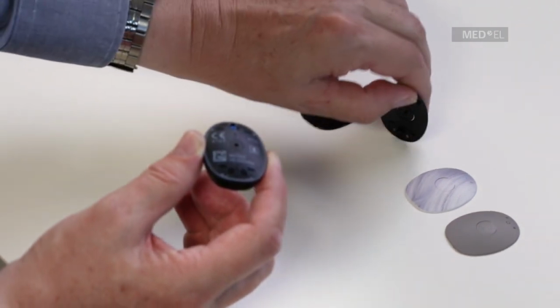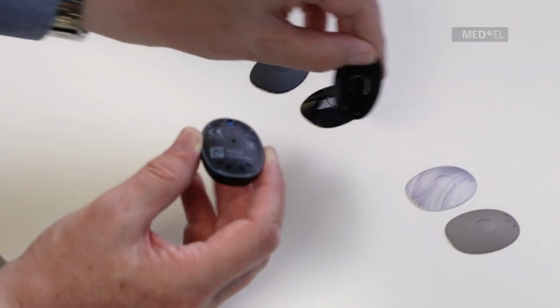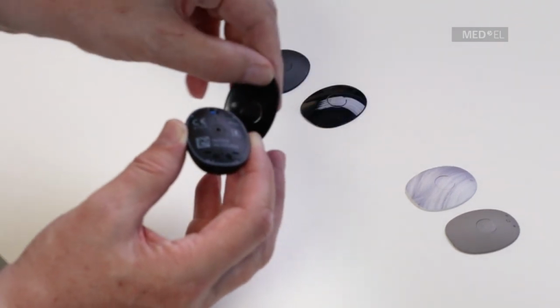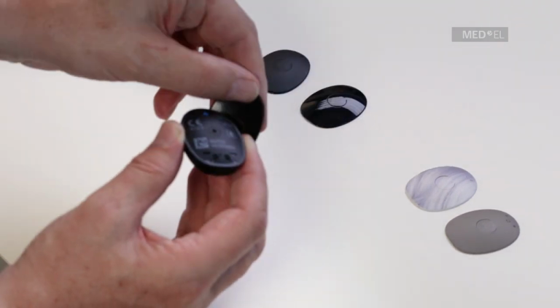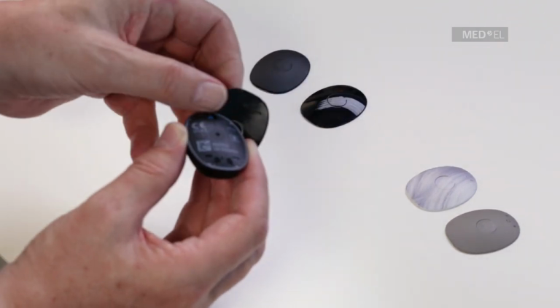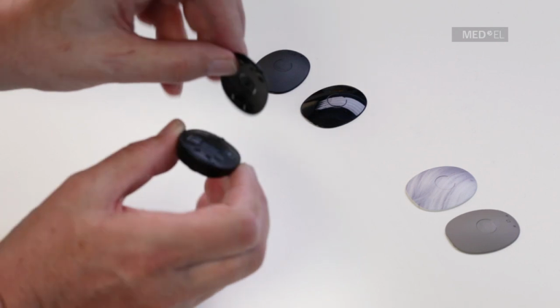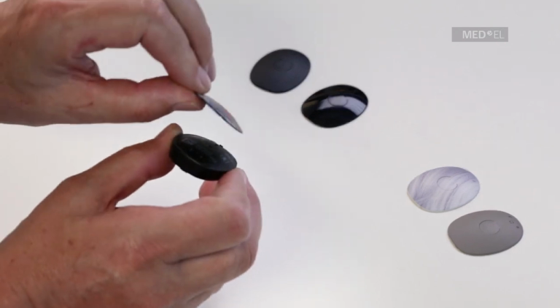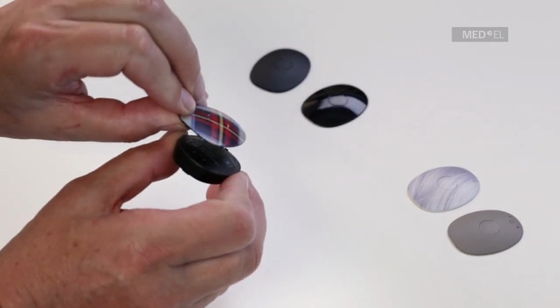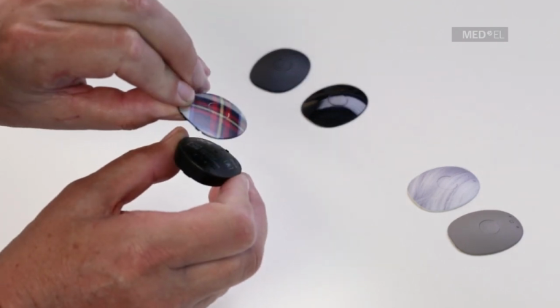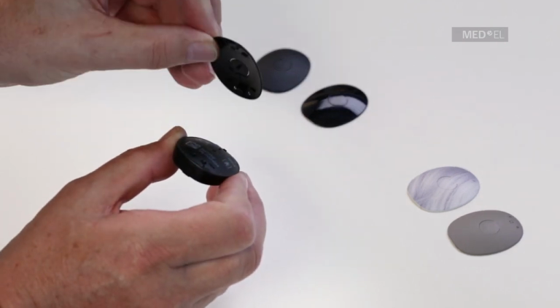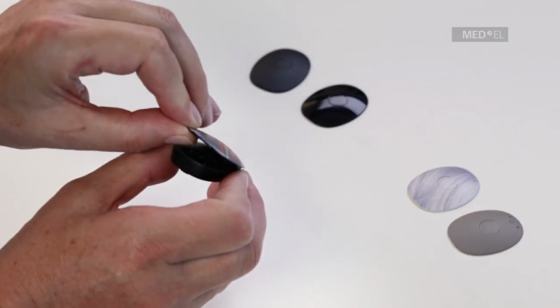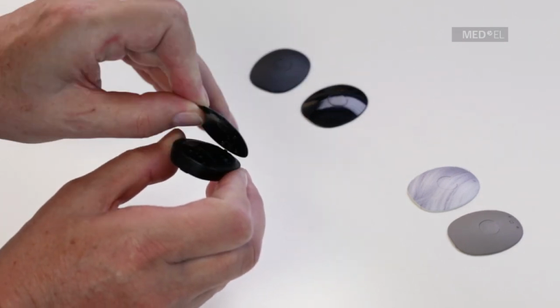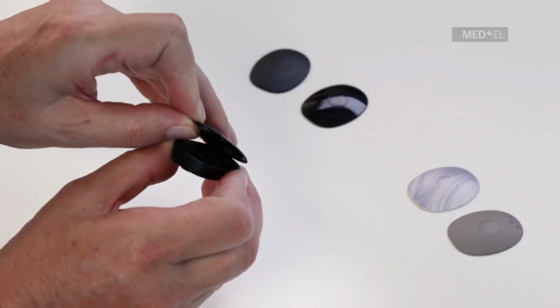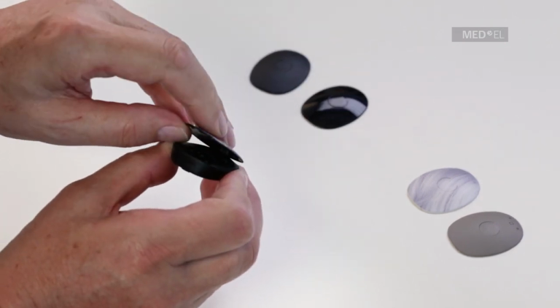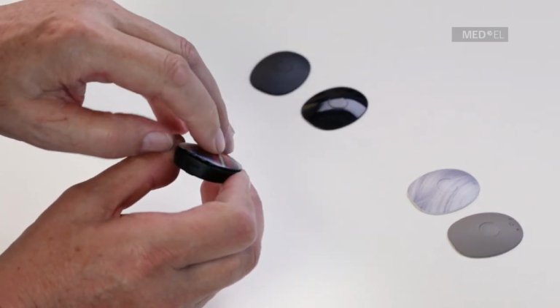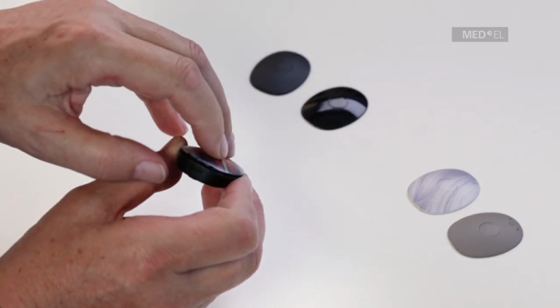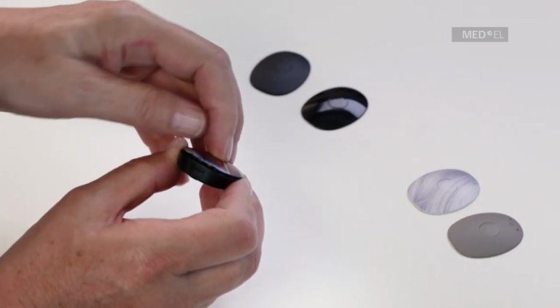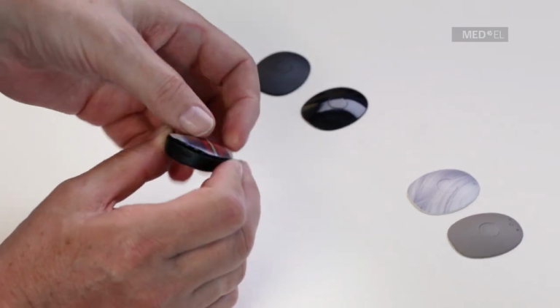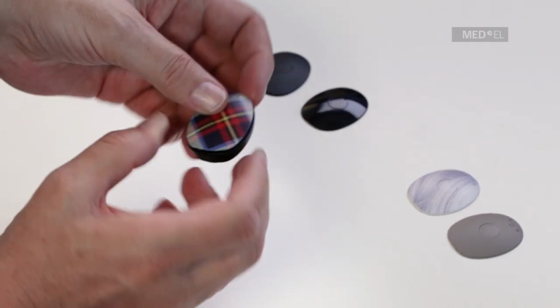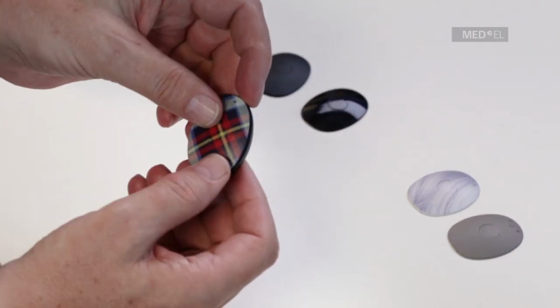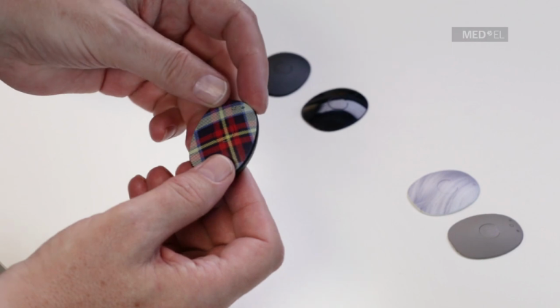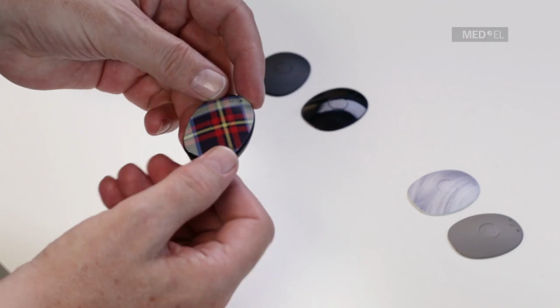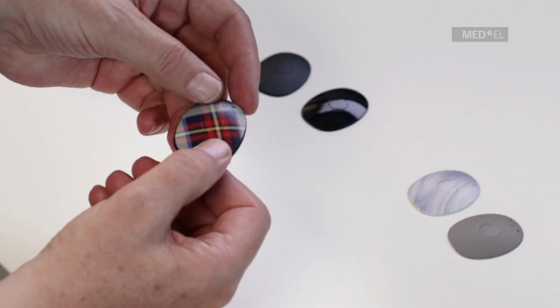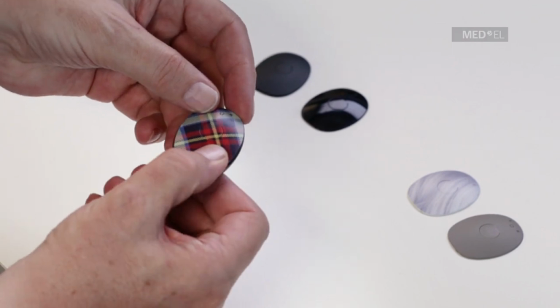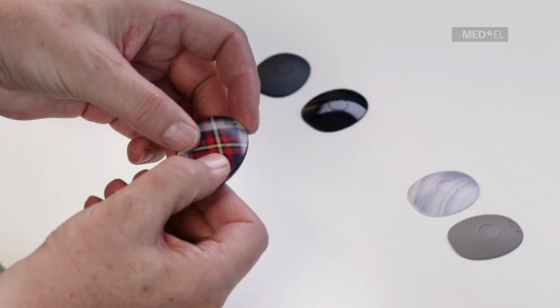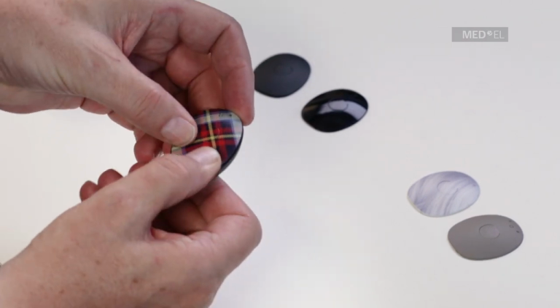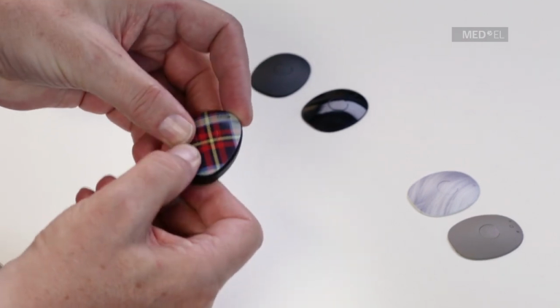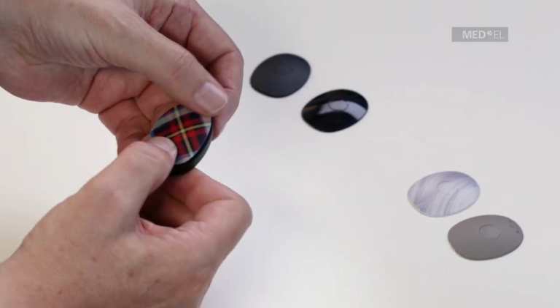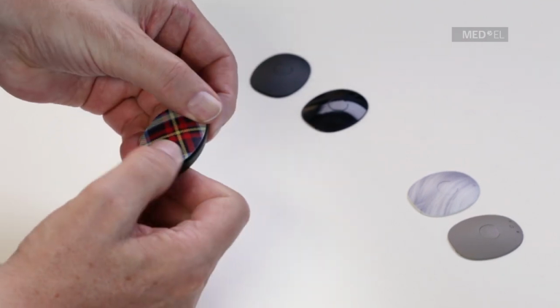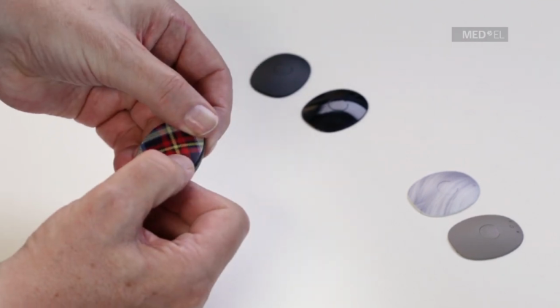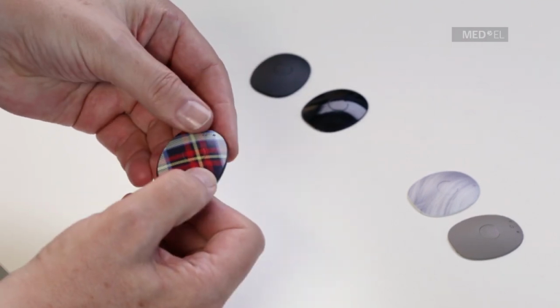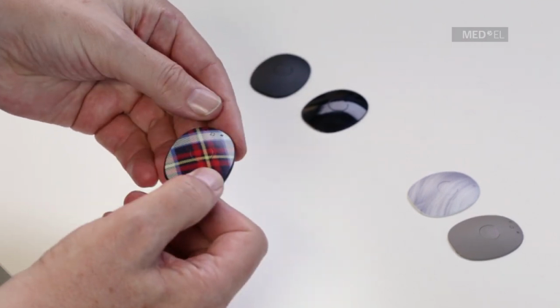Position the new cover over the processor and push it down until it snaps into place. The cover should be changed every three months to keep RONDO2 in good working order.